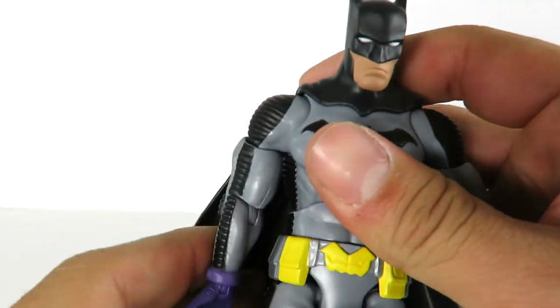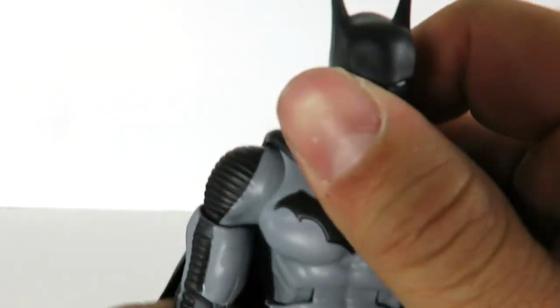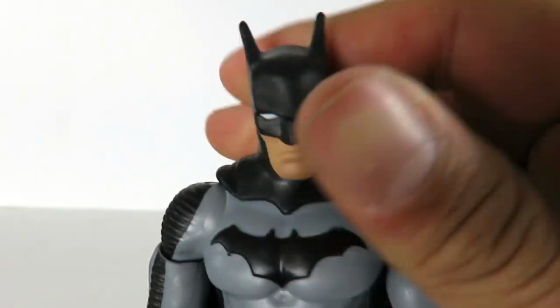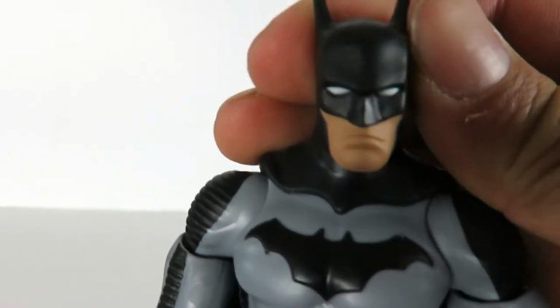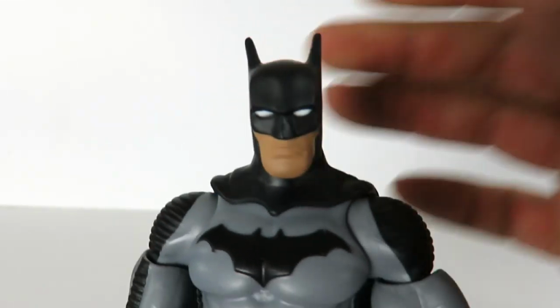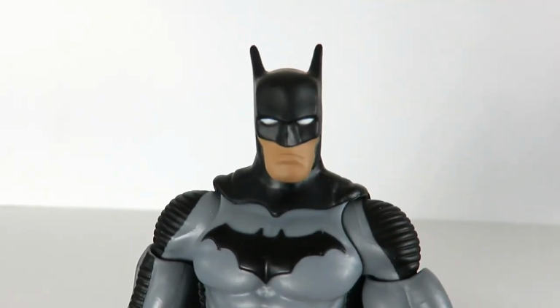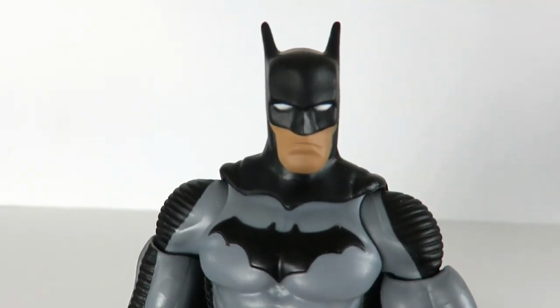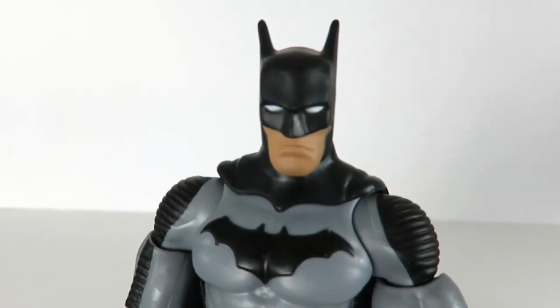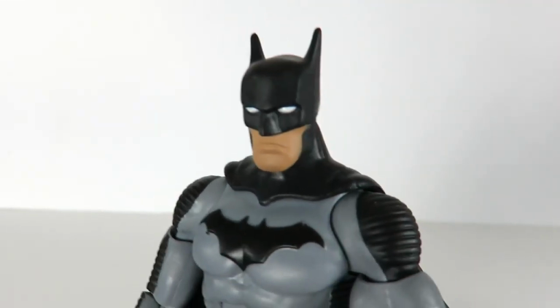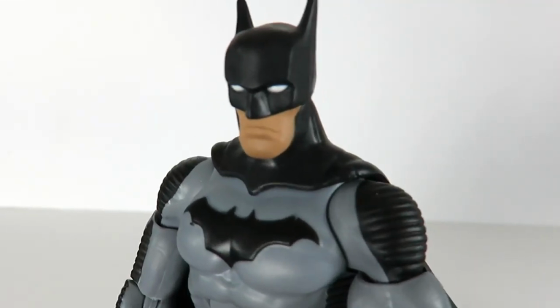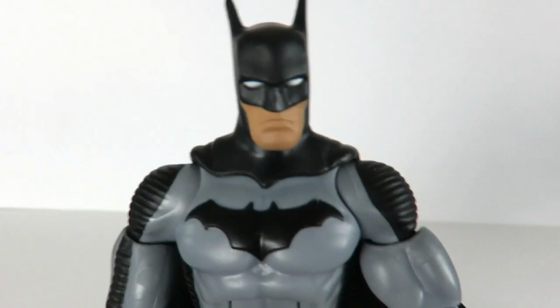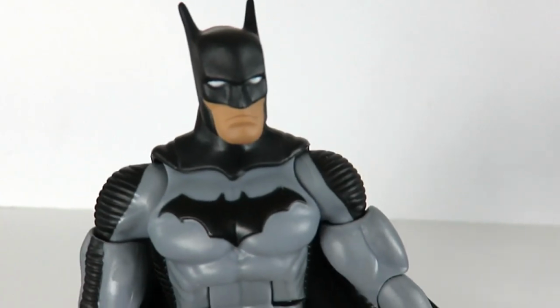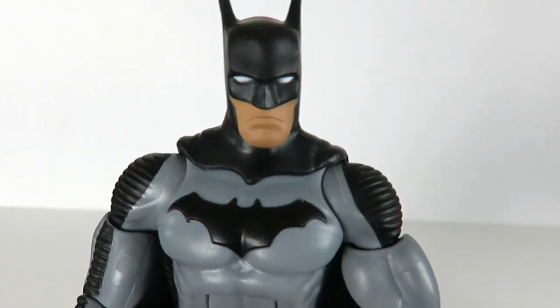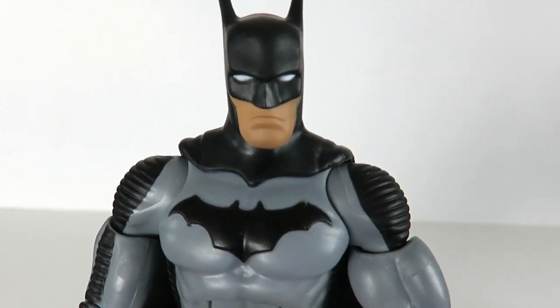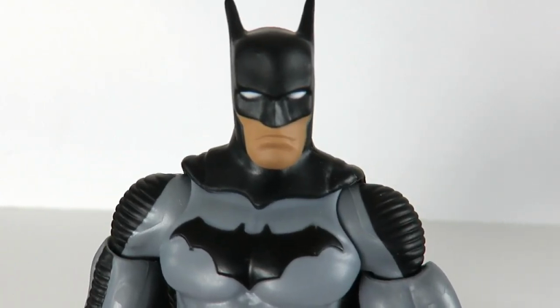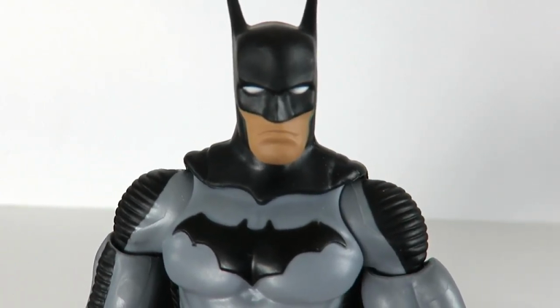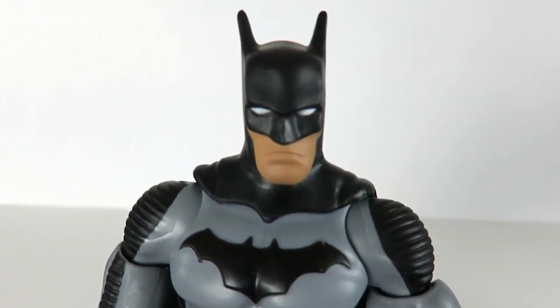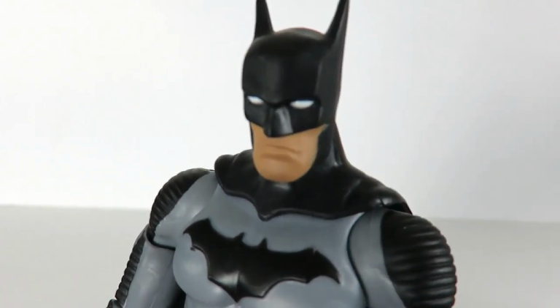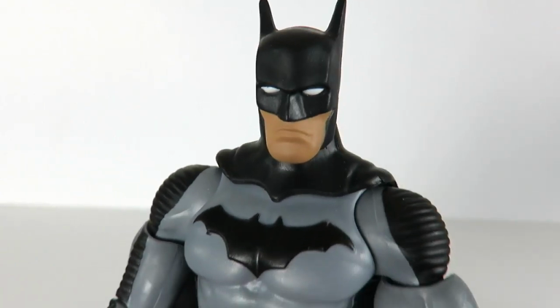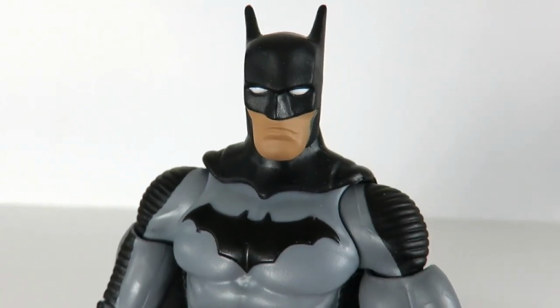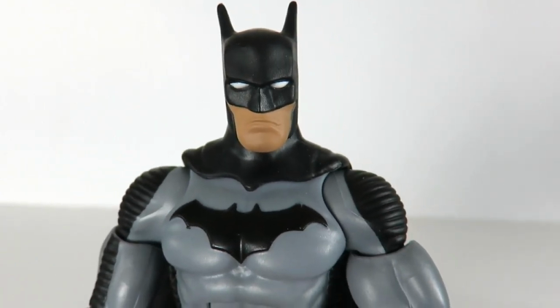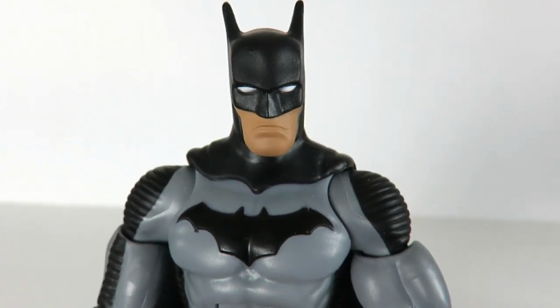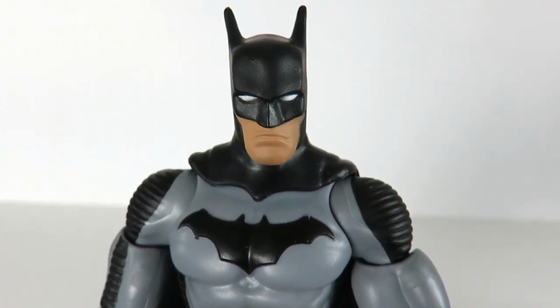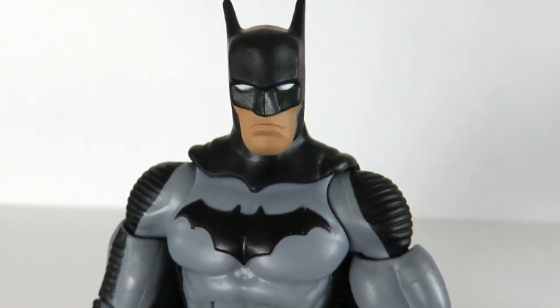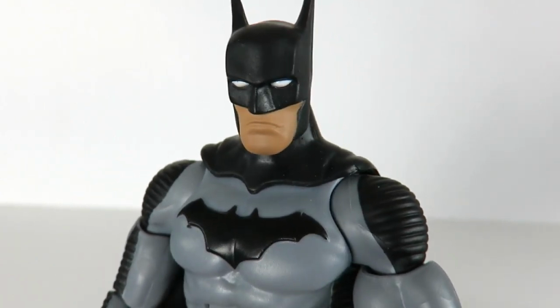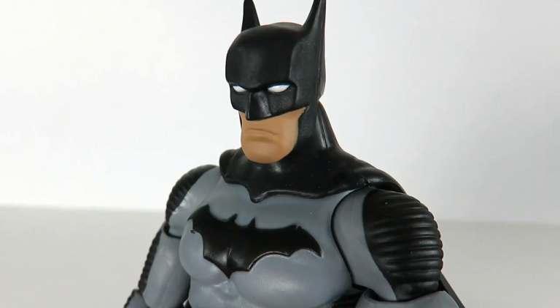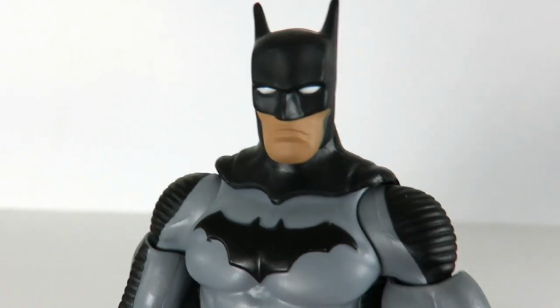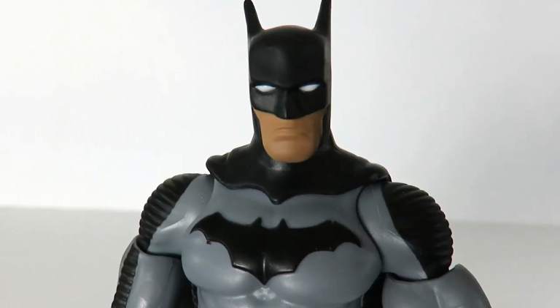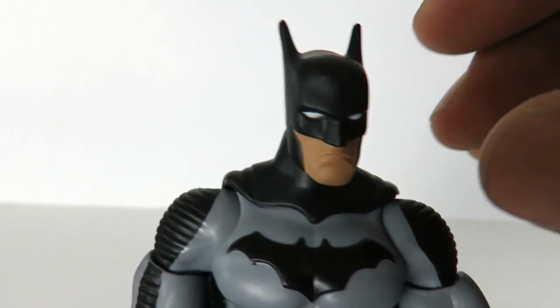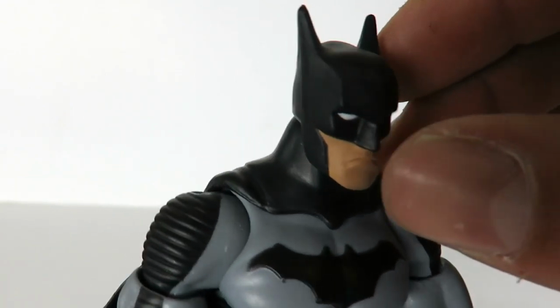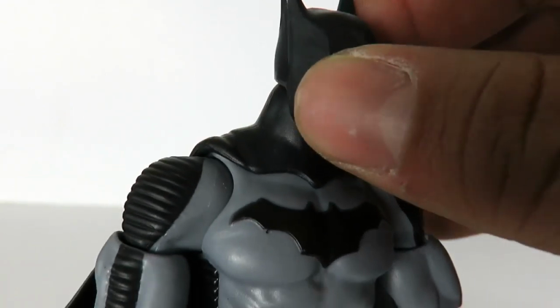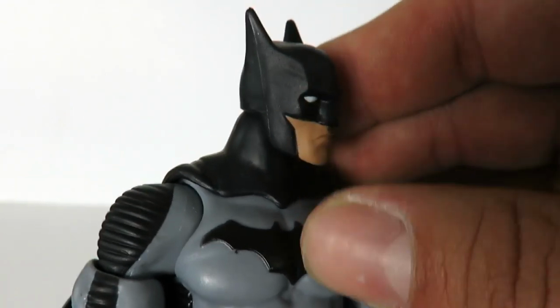Batman looks pretty good overall. Something about the lower jaw or the way his lips are positioned looks a little goofy, but the cowl looks pretty good.